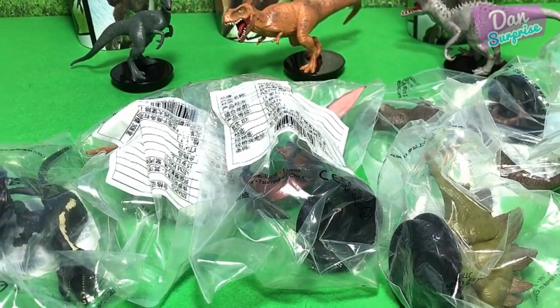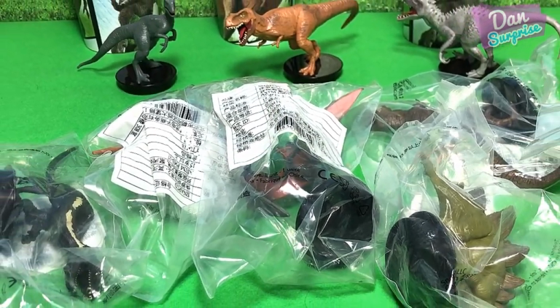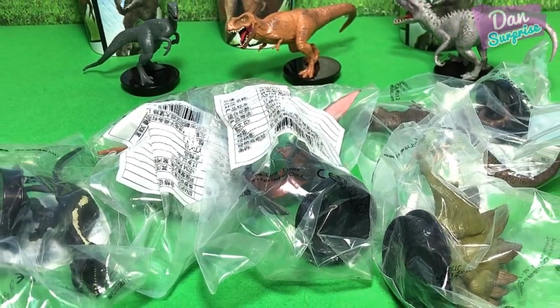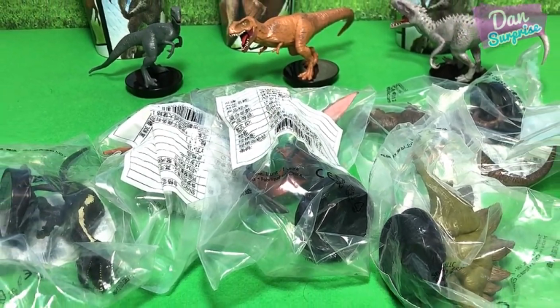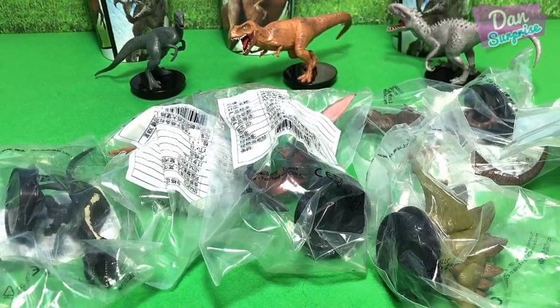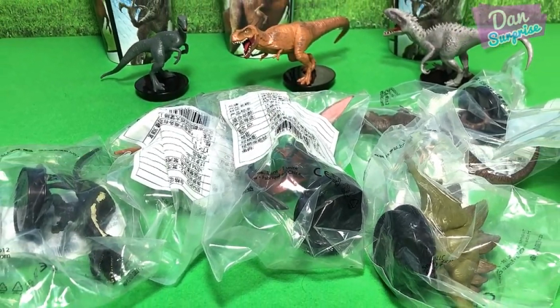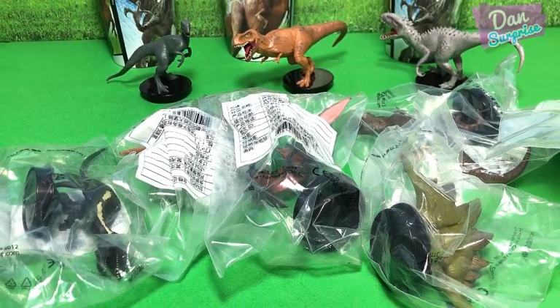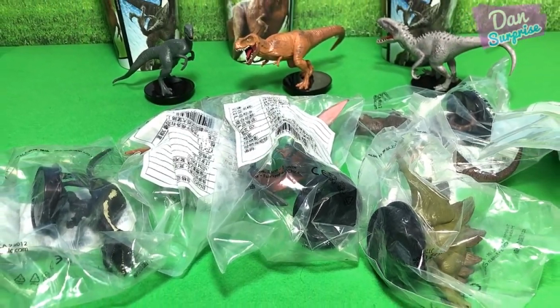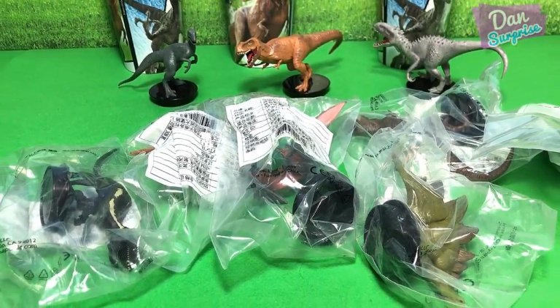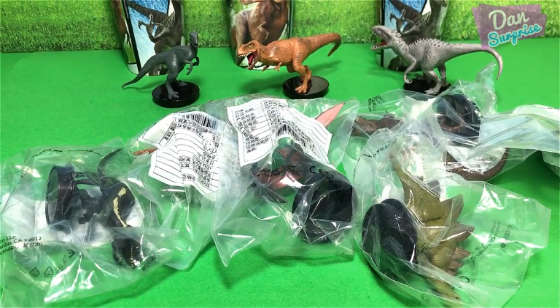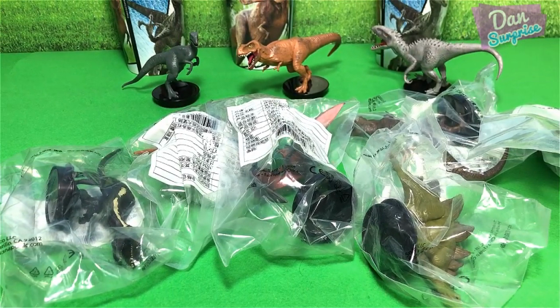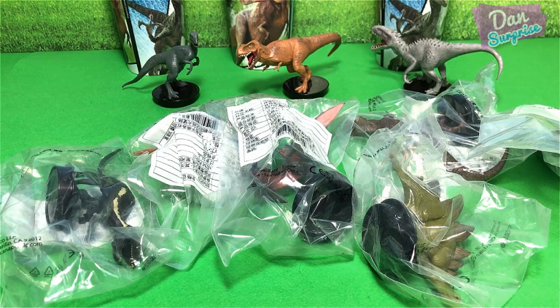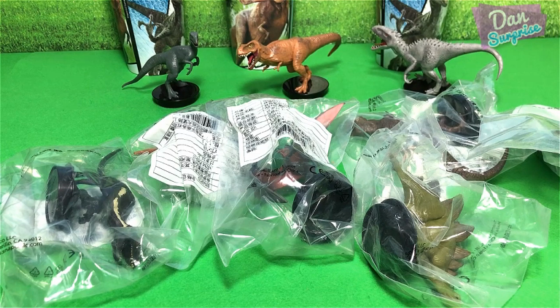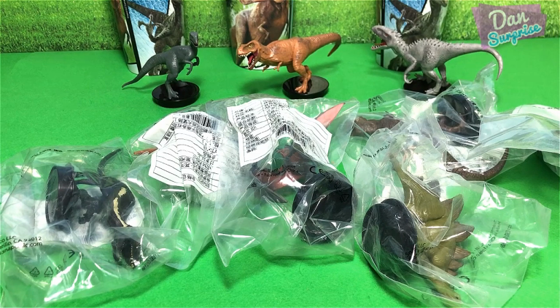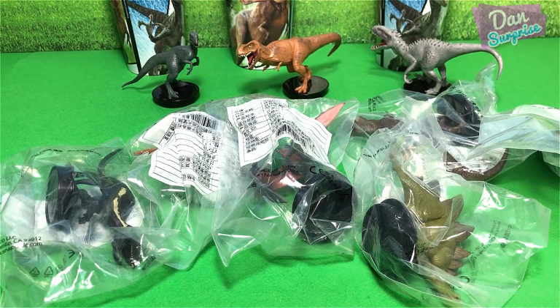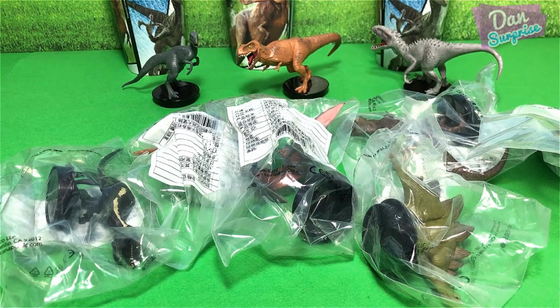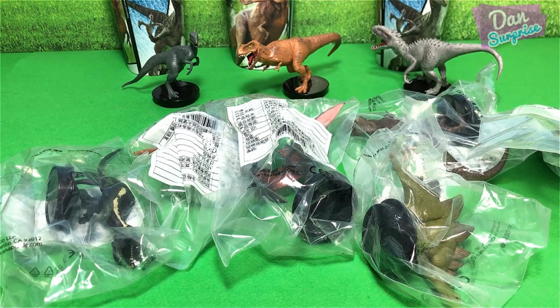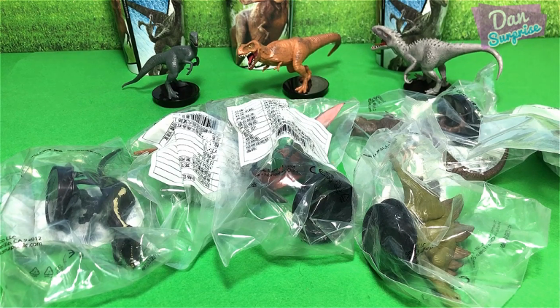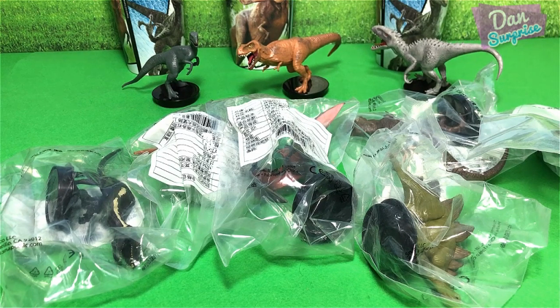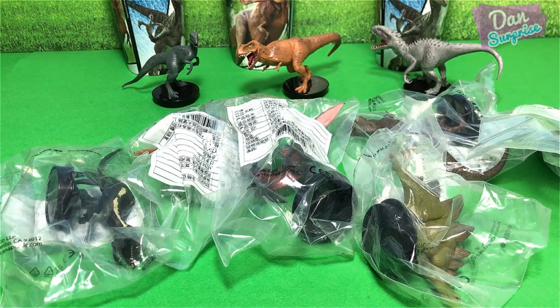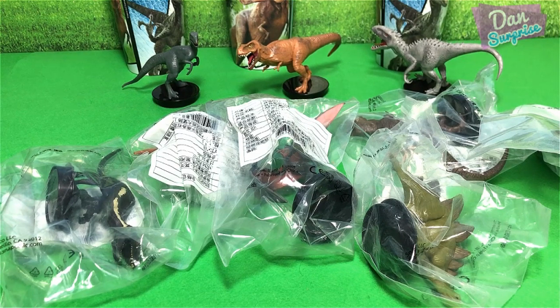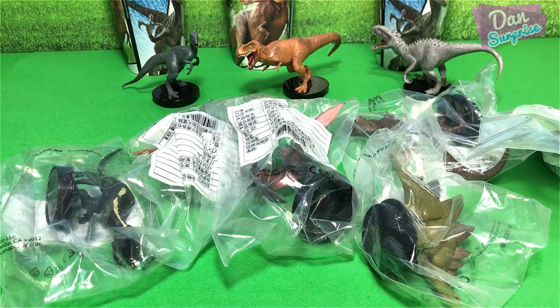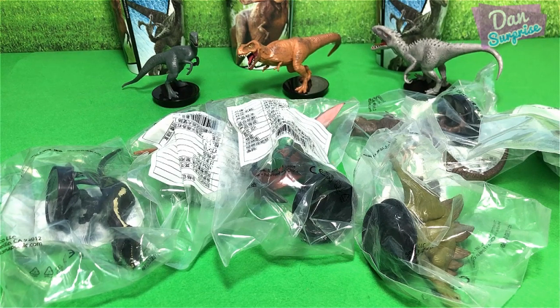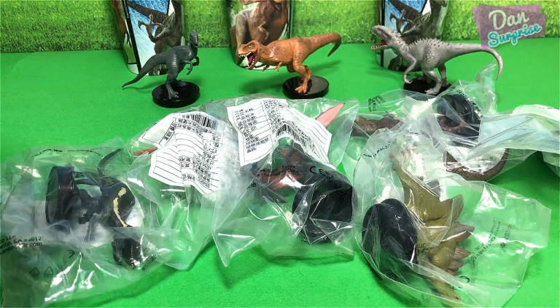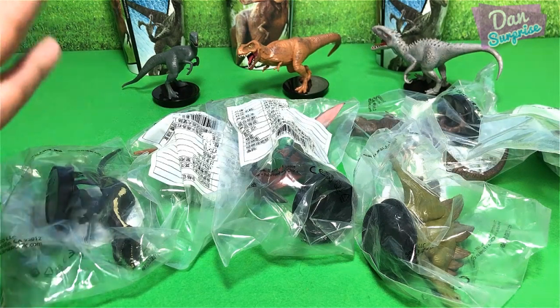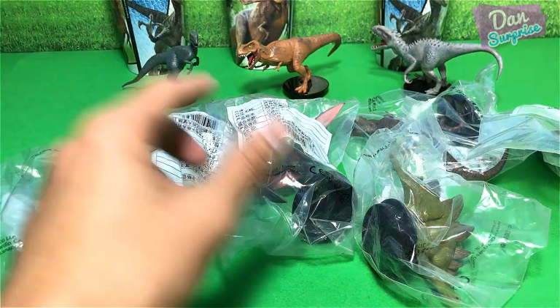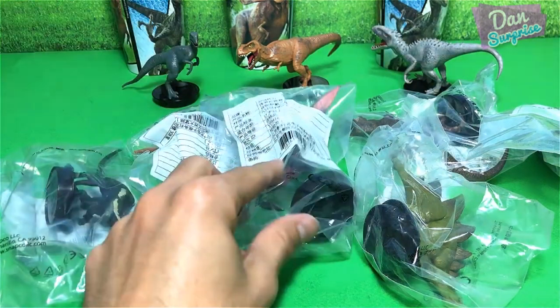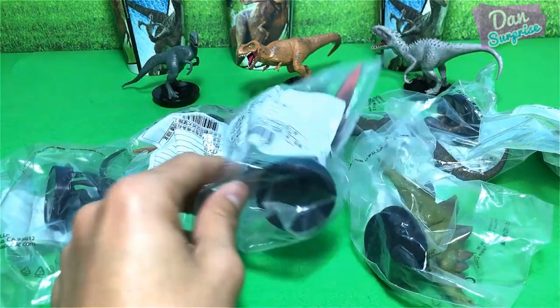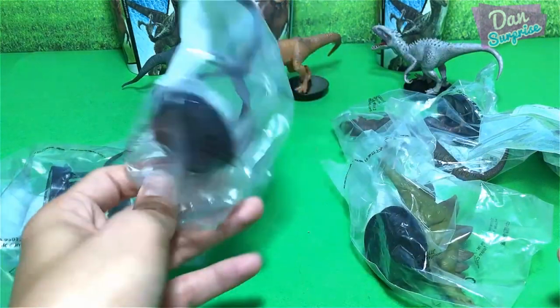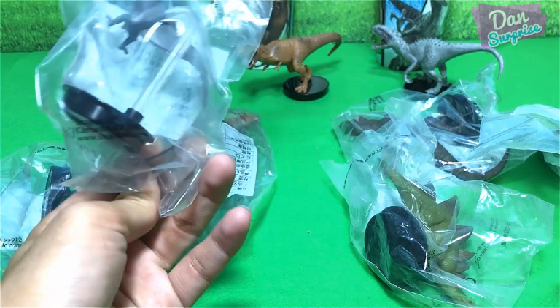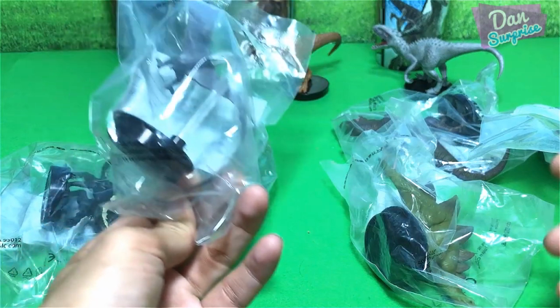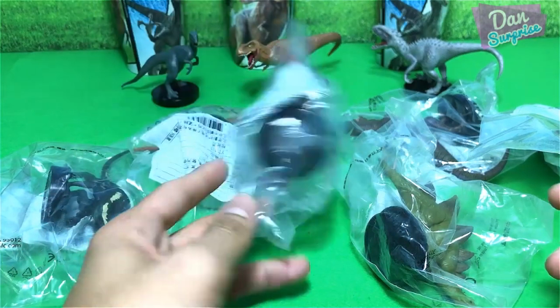Hello all dinosaurs, I'm Dan and today I have 6 brand new cup toppers of Jurassic World Fallen Kingdom figures.